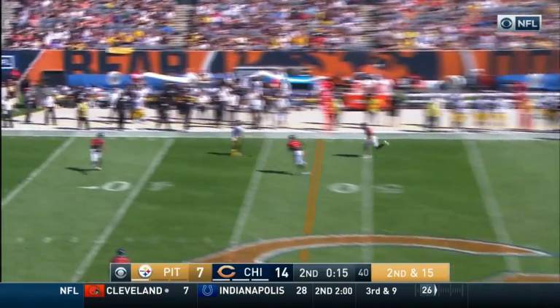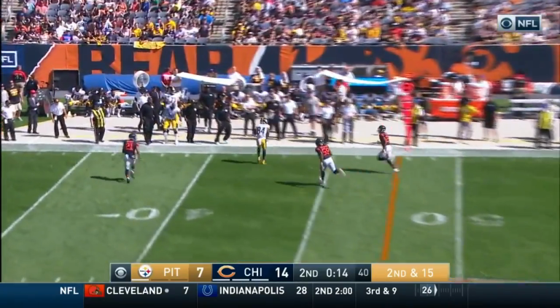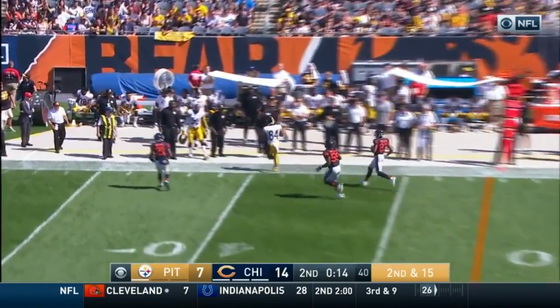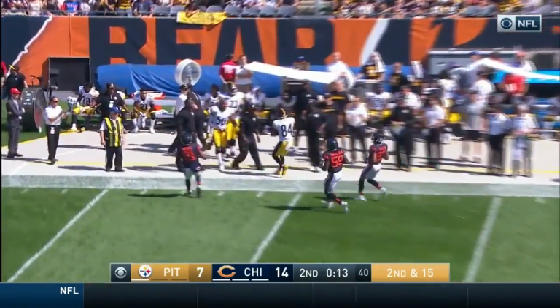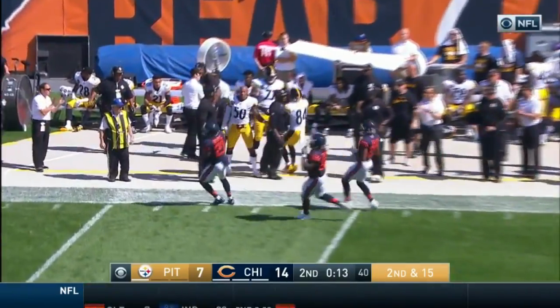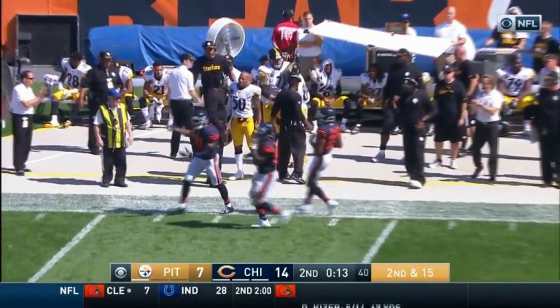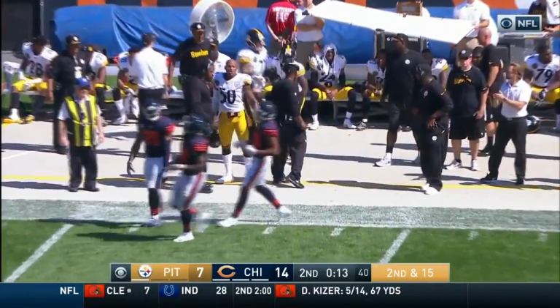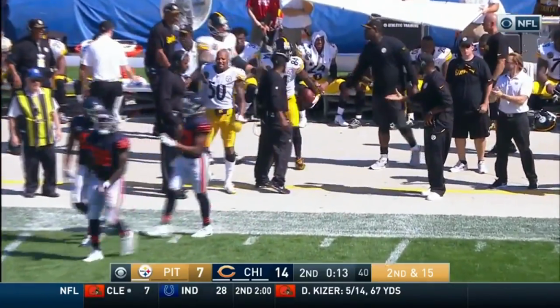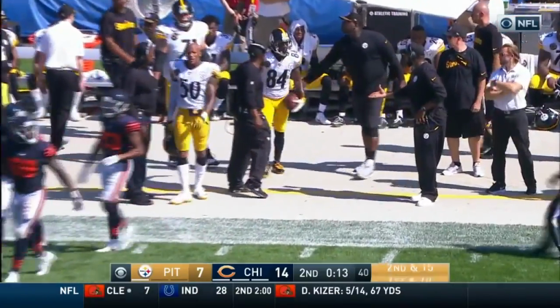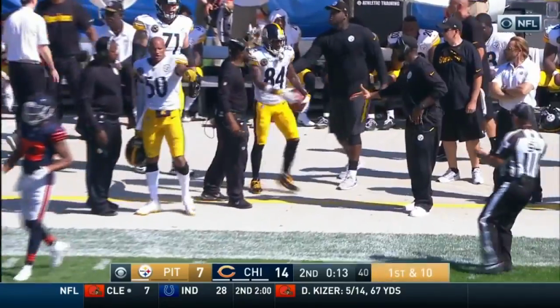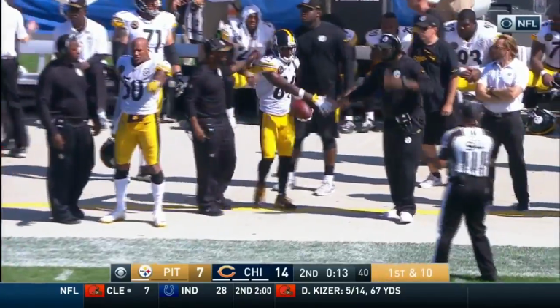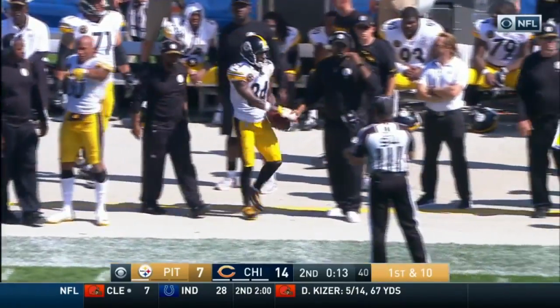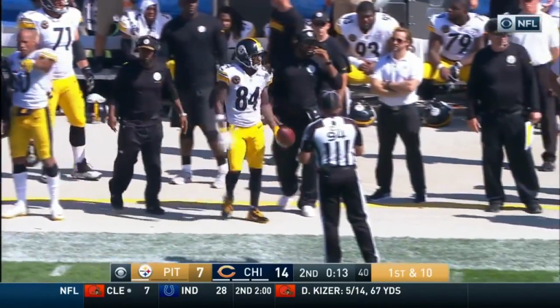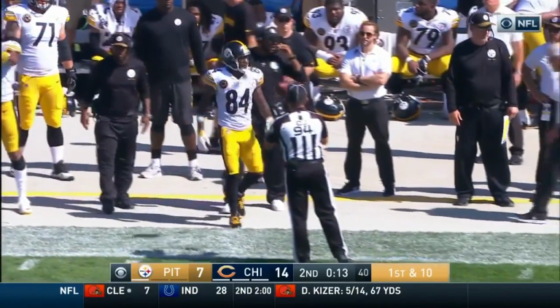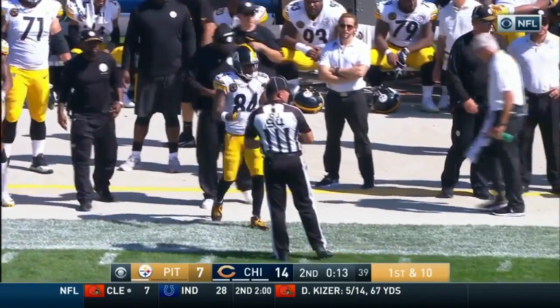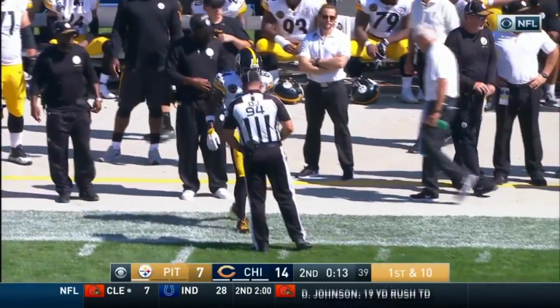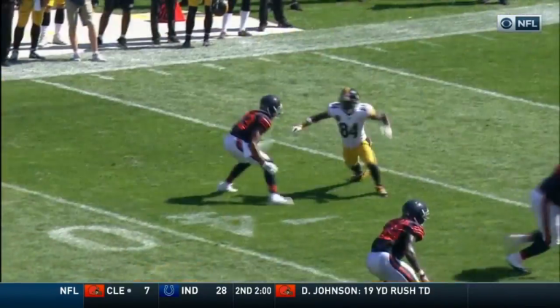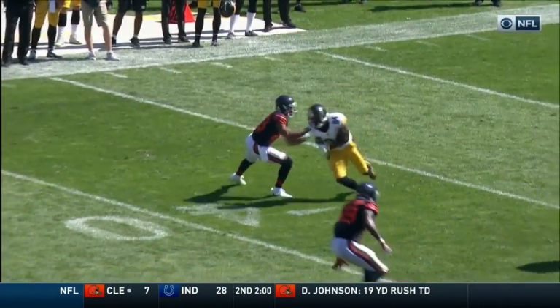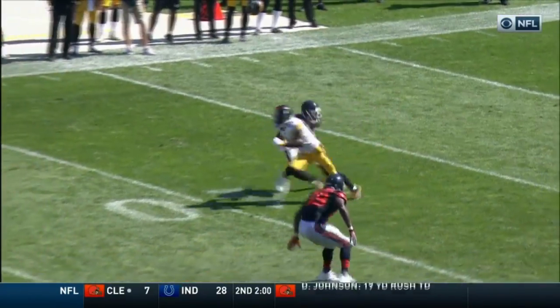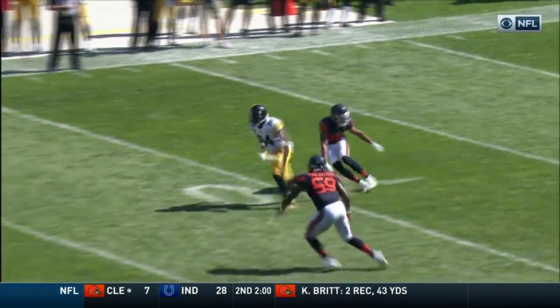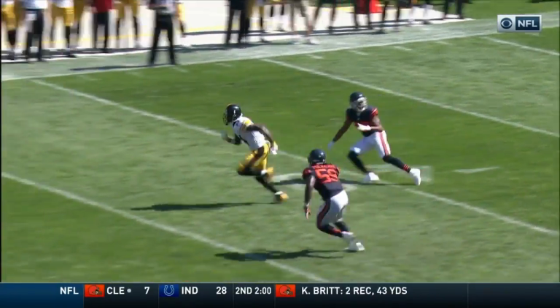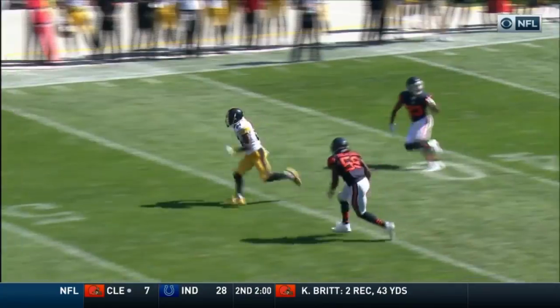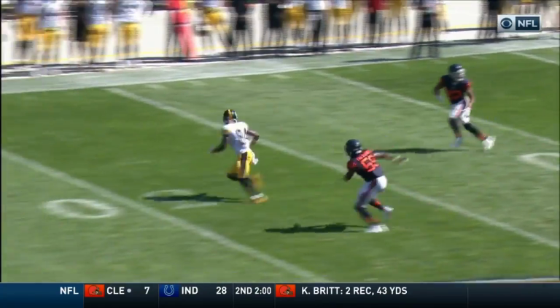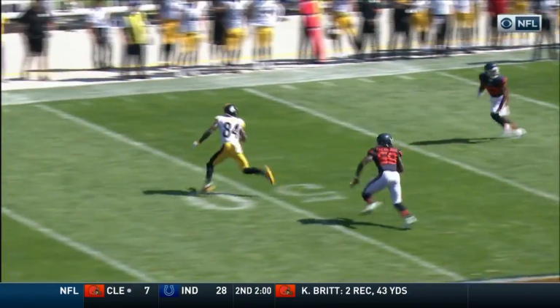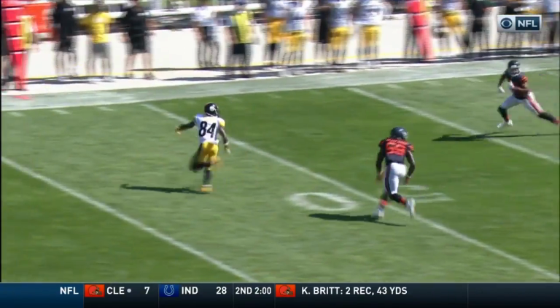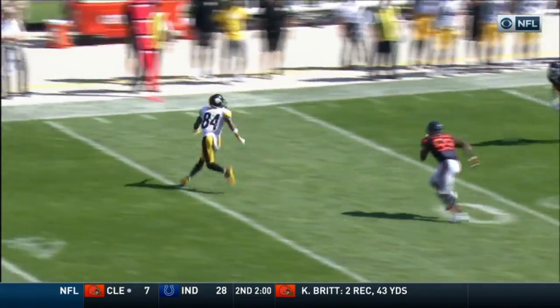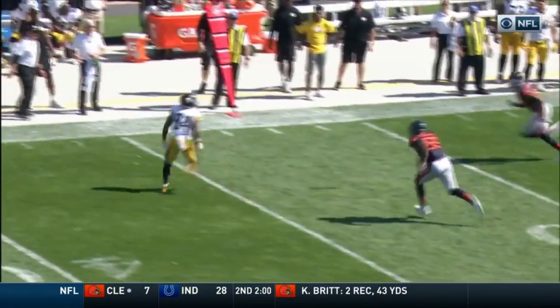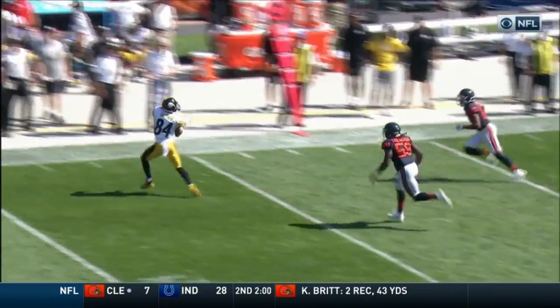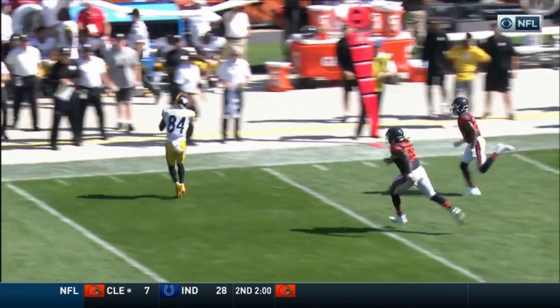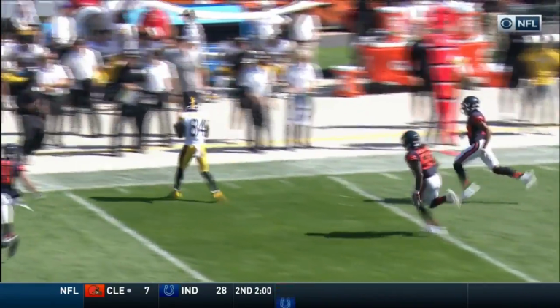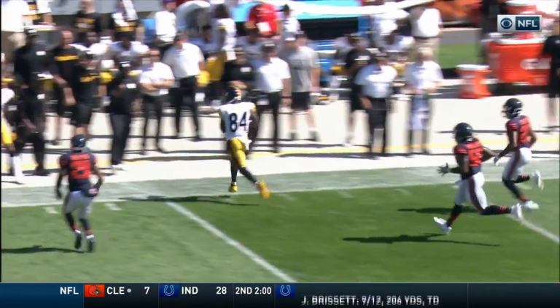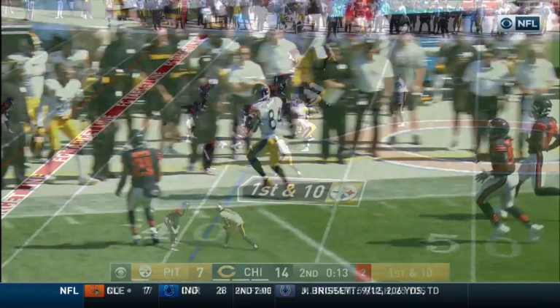Roethlisberger throwing and got his man Antonio Brown, out of bounds at the 41-yard line for a first down. There's that cloud coverage — watch Fuller jam him off the line of scrimmage, but Le'Veon Bell is coming out into the flat, so he stays tight.